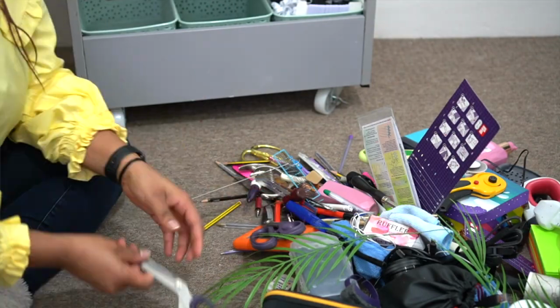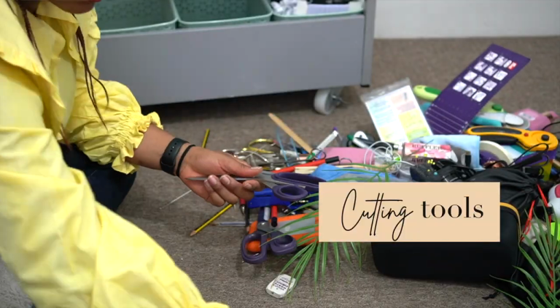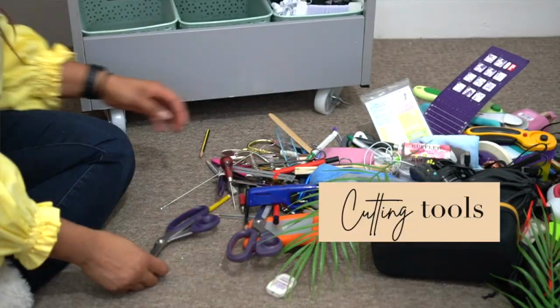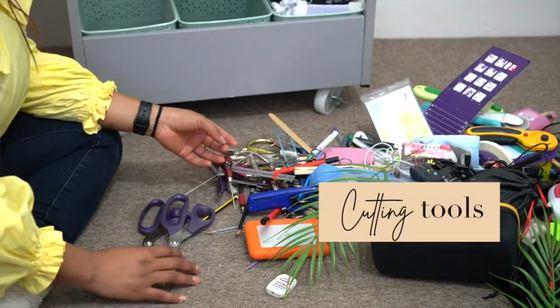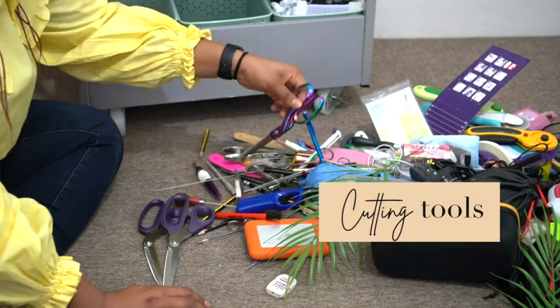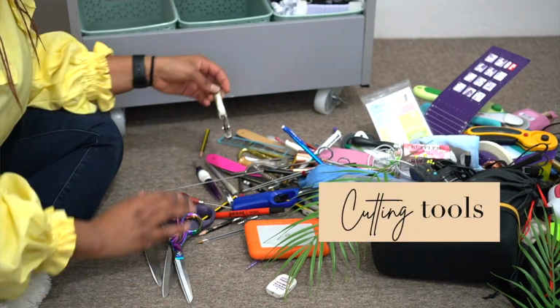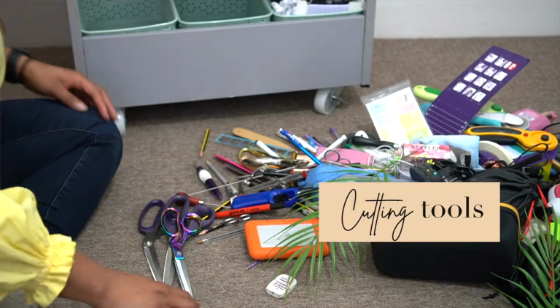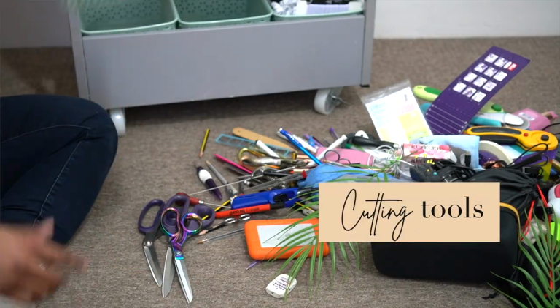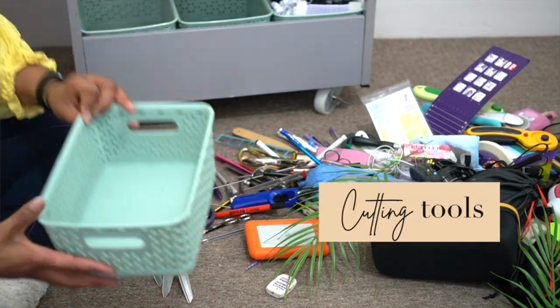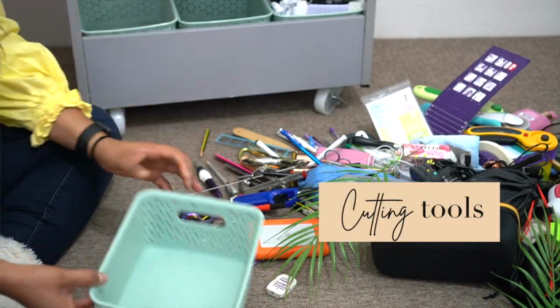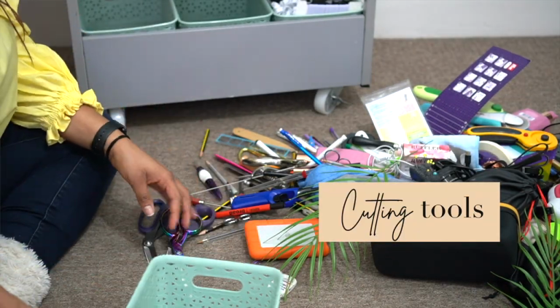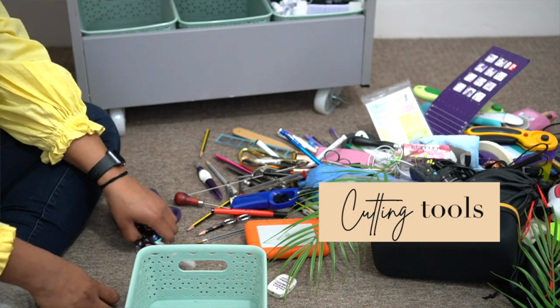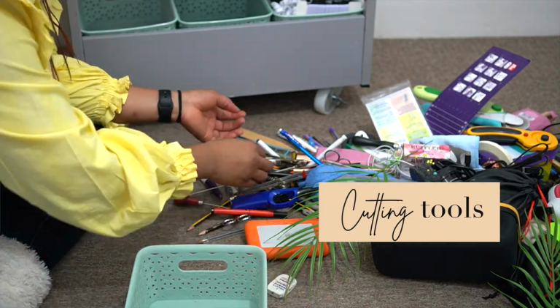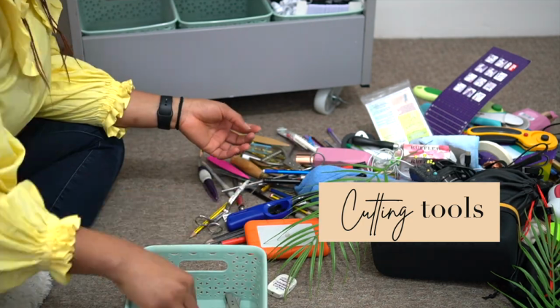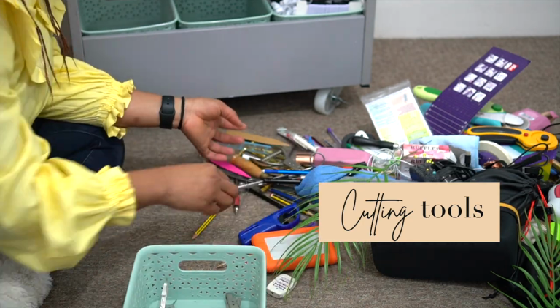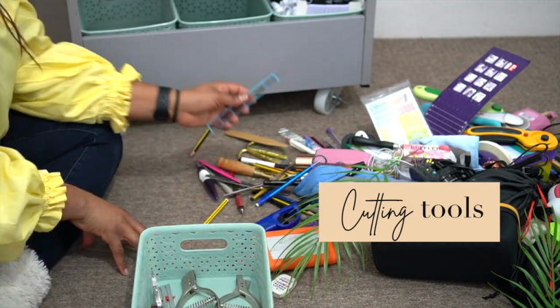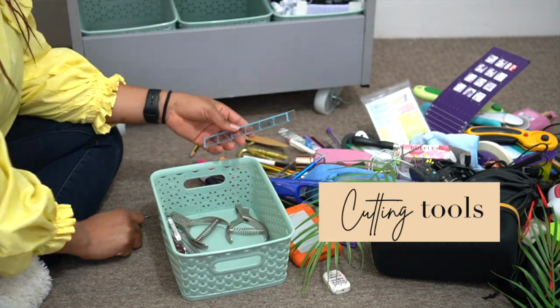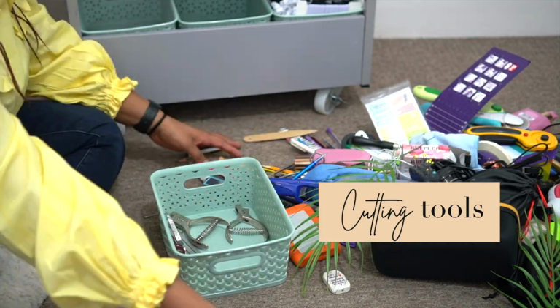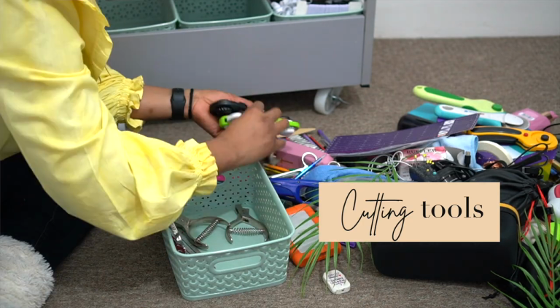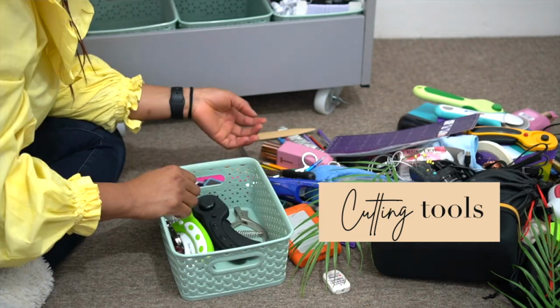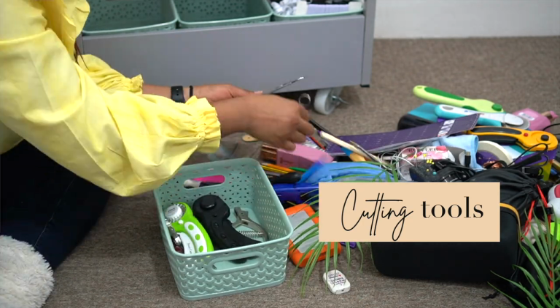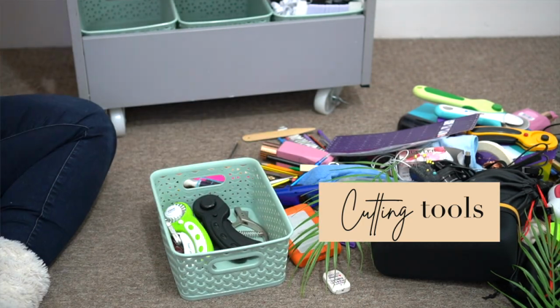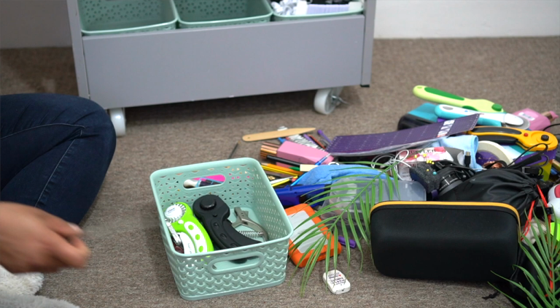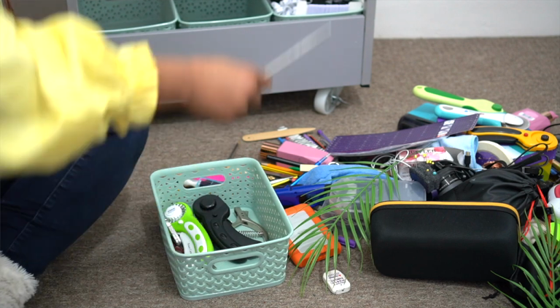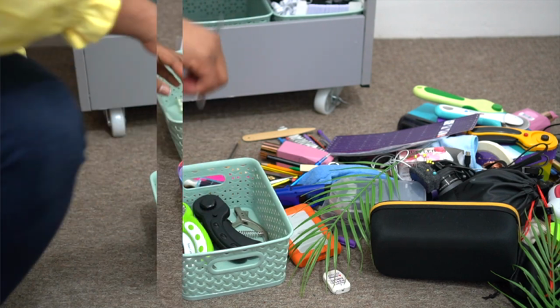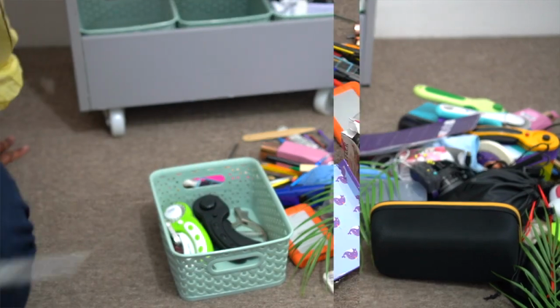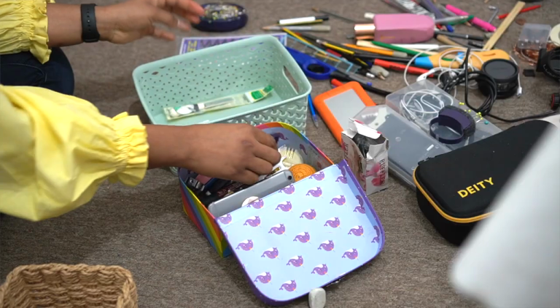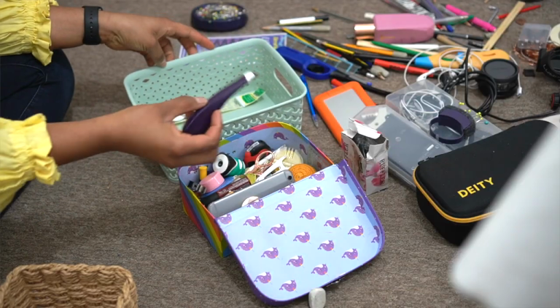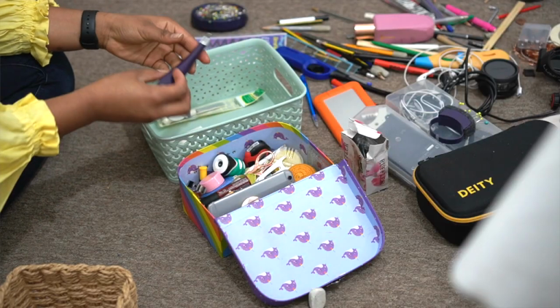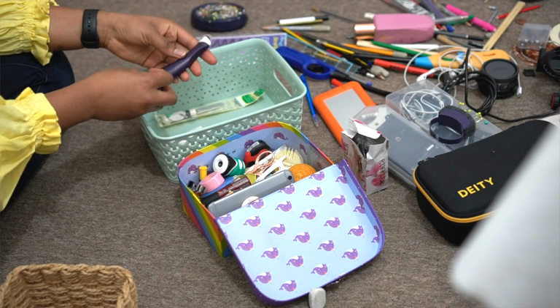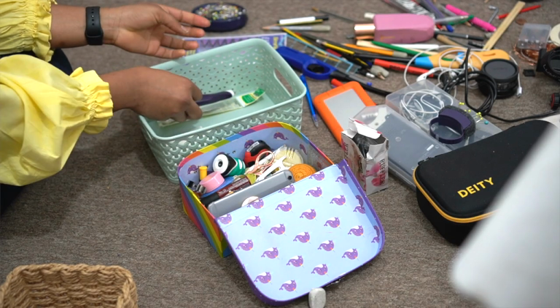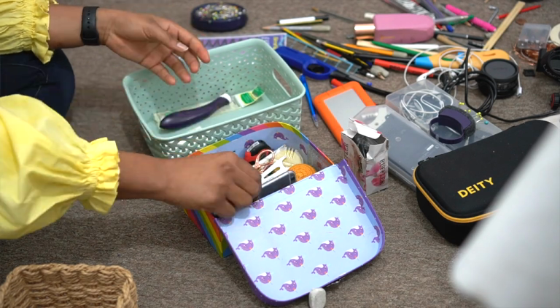I watched a Mimiji video — she has a button organization video, so if that's something you're interested in, I think you should go ahead and watch it because I found it actually useful. And if I get to the point where I have too many buttons, I might use that method — I found it useful for the future.